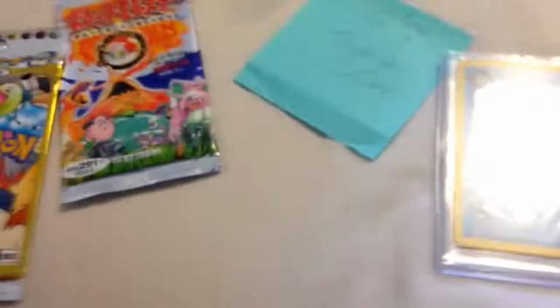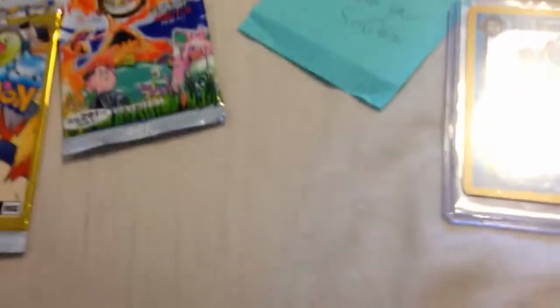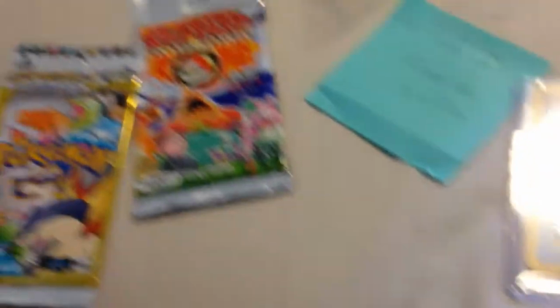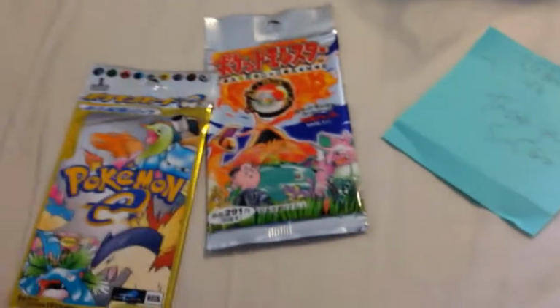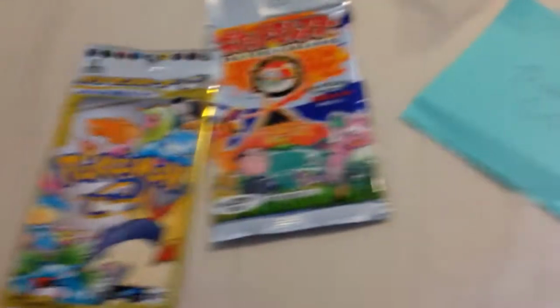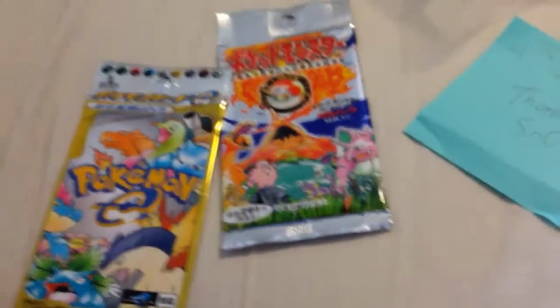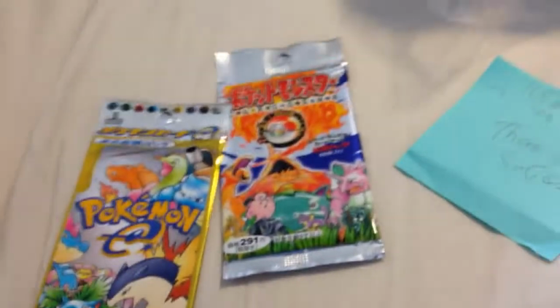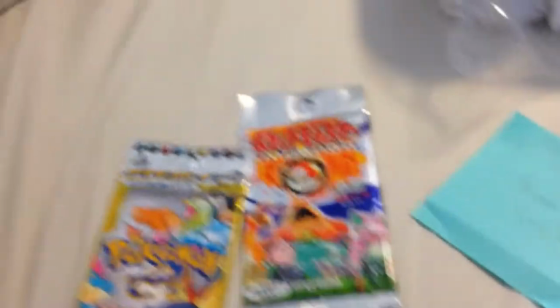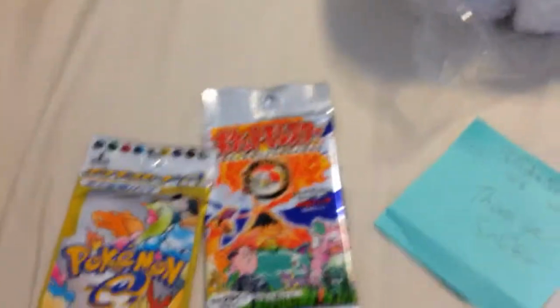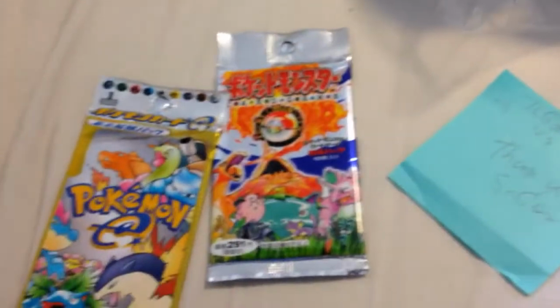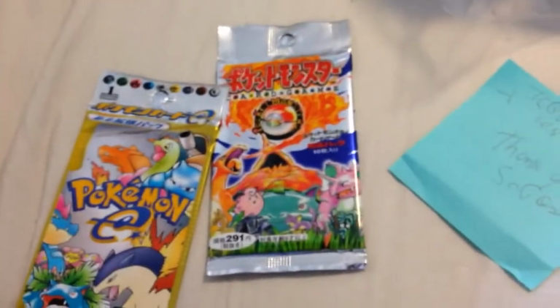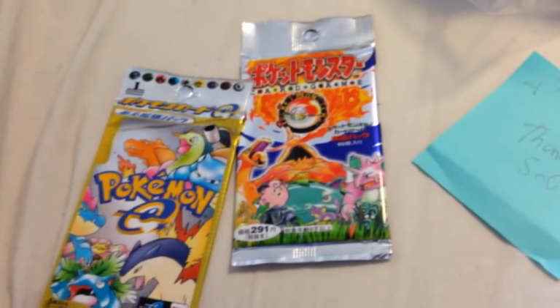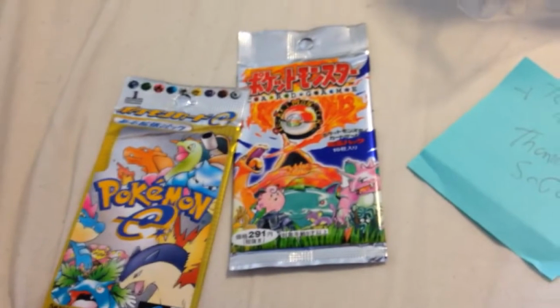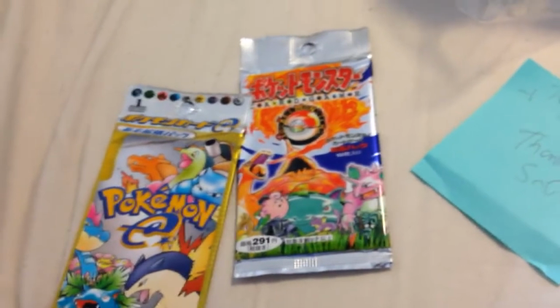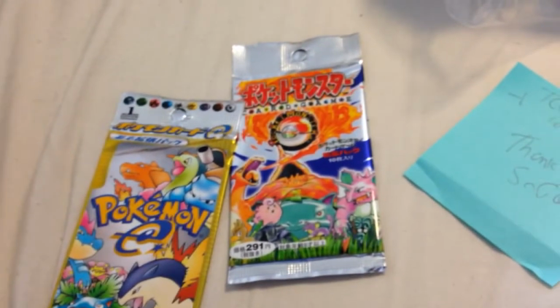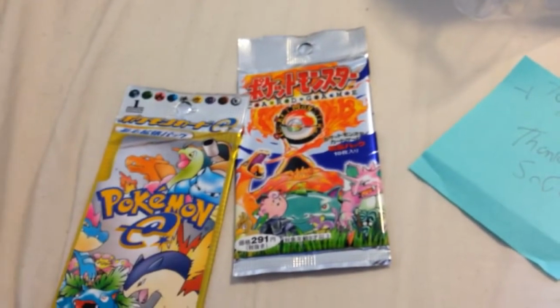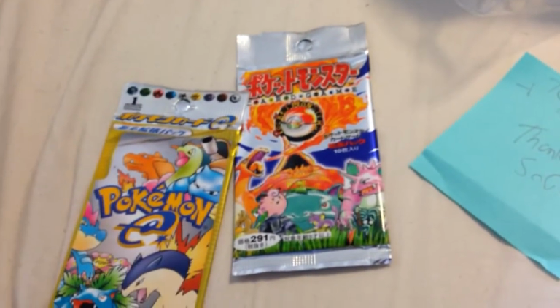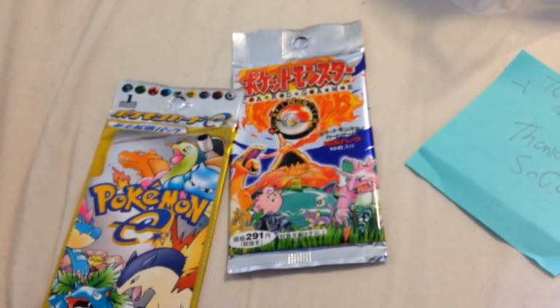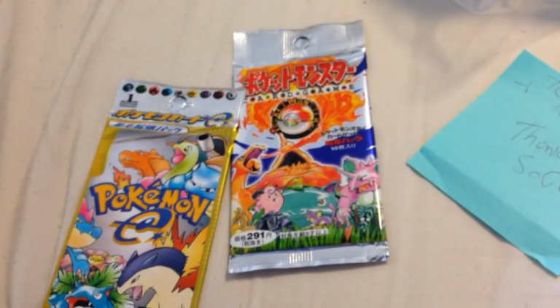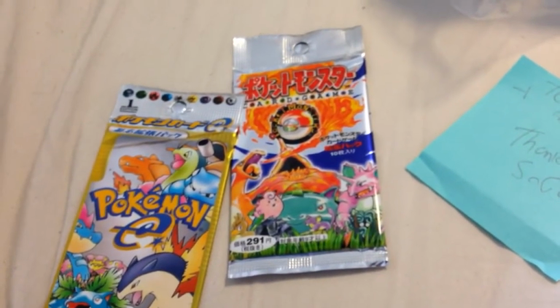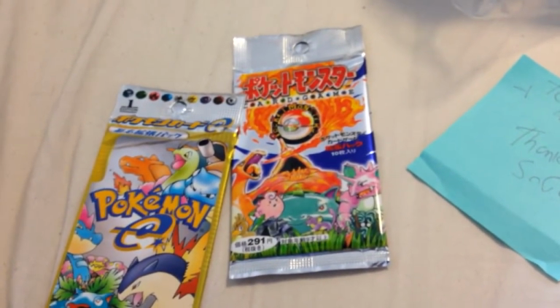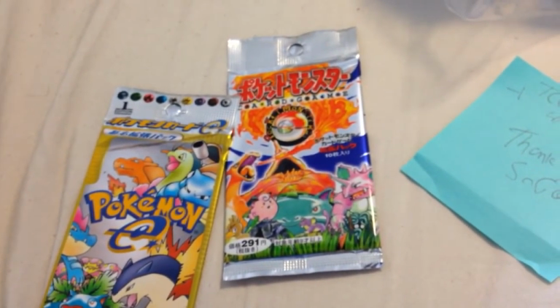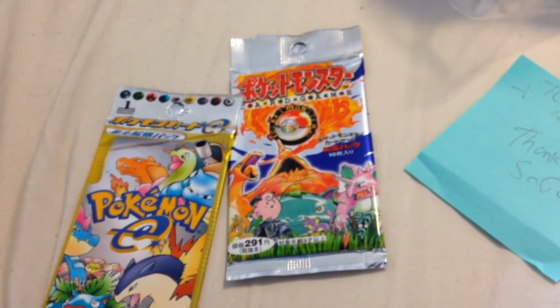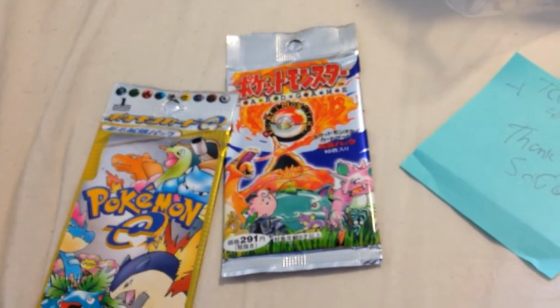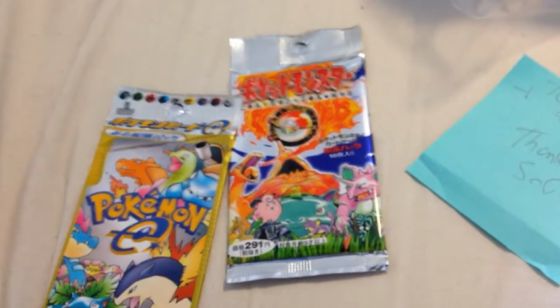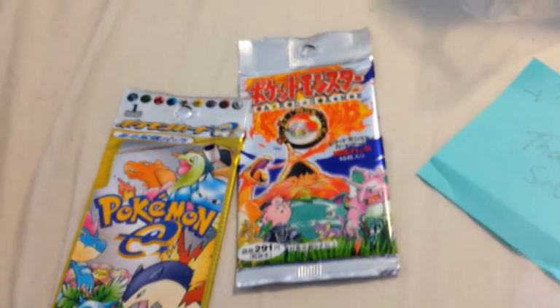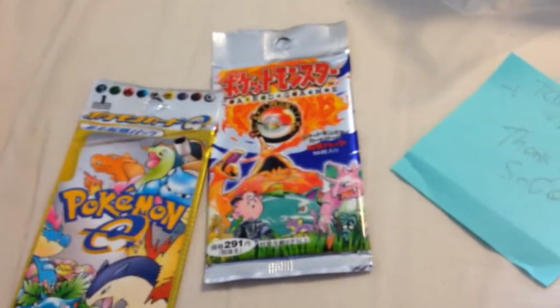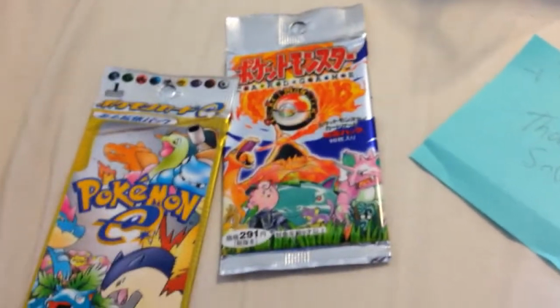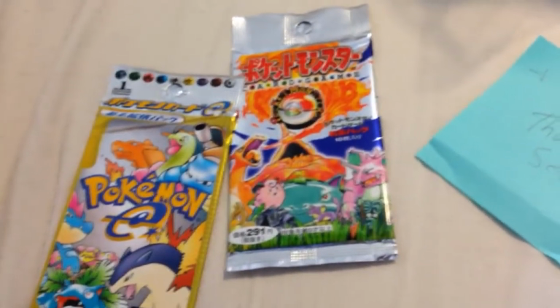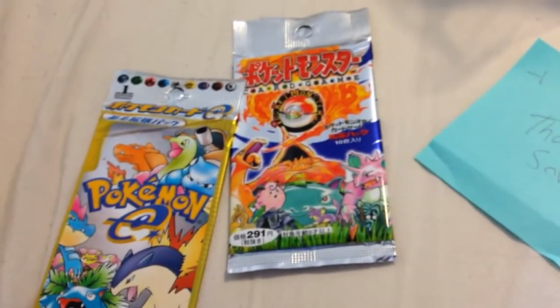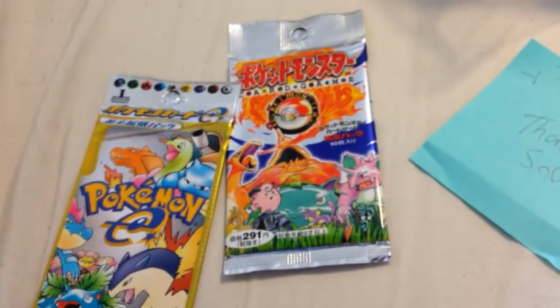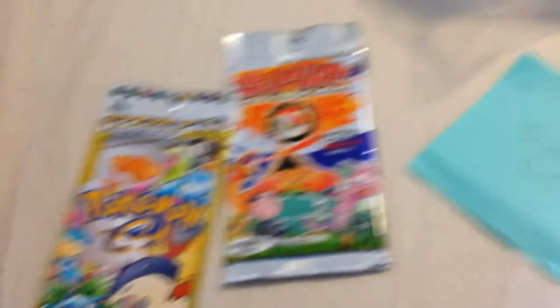Thanks guys for watching this quick little BCBM video. I will be going to the Flash Fire pre-release, so stay tuned for that — unless this video is already uploaded after that. Stay tuned for more videos, see ya.